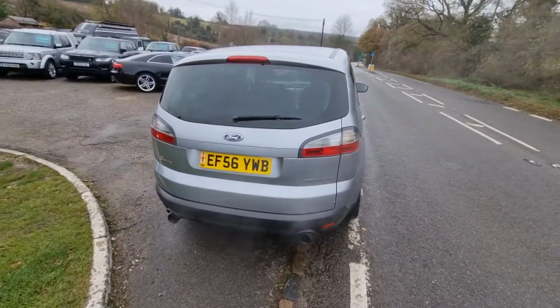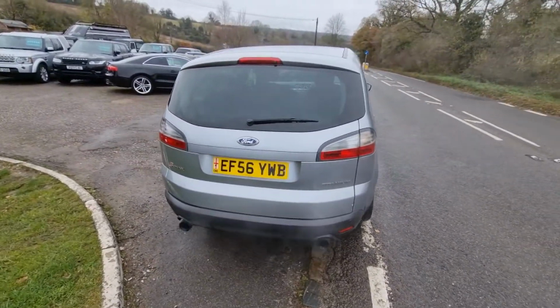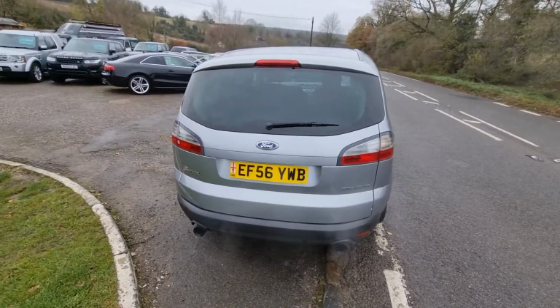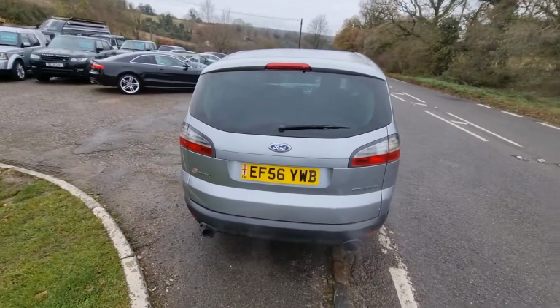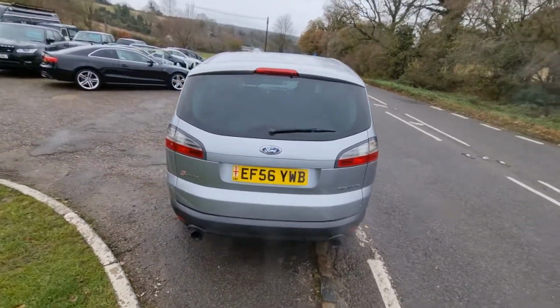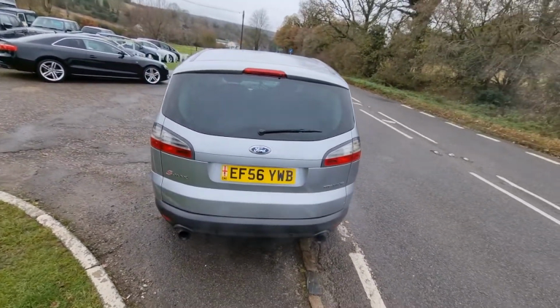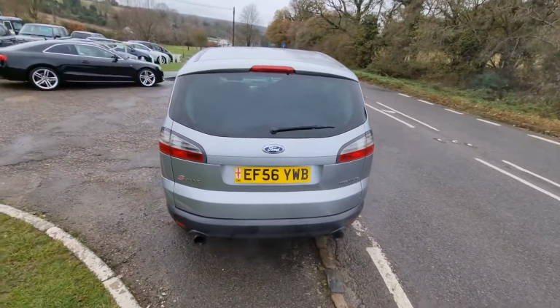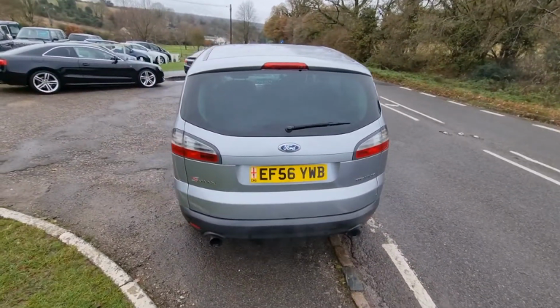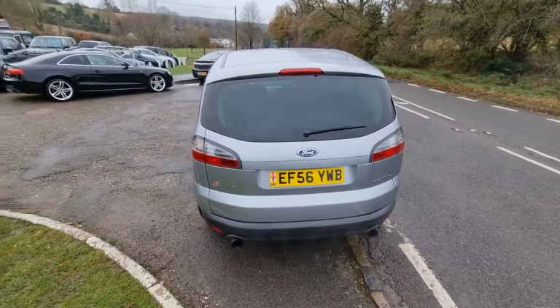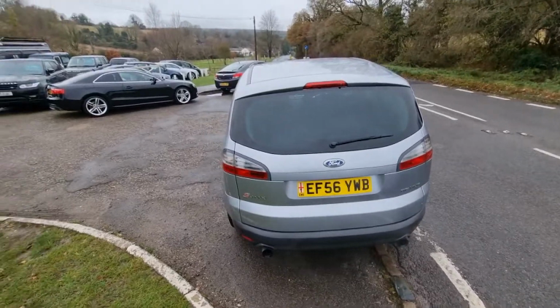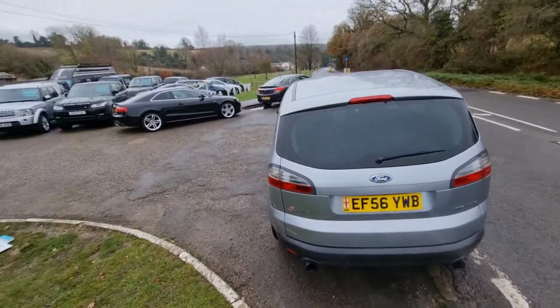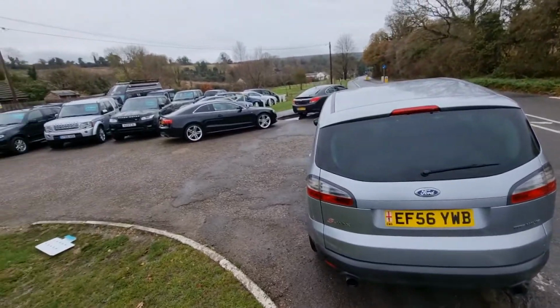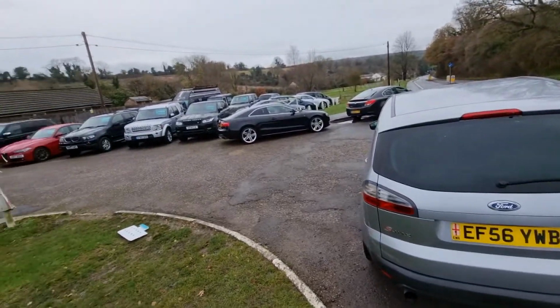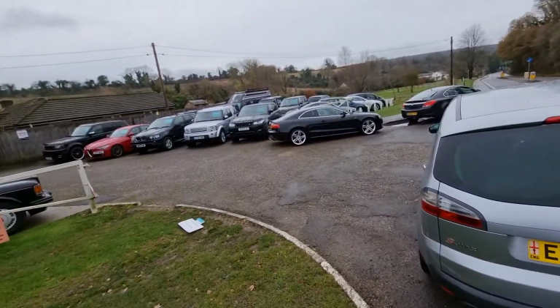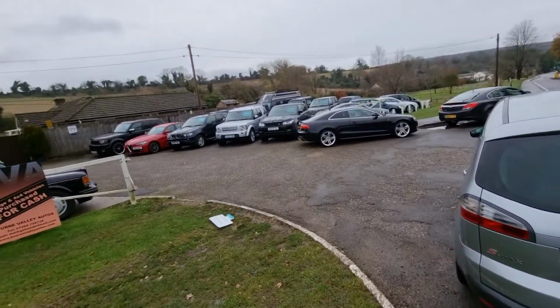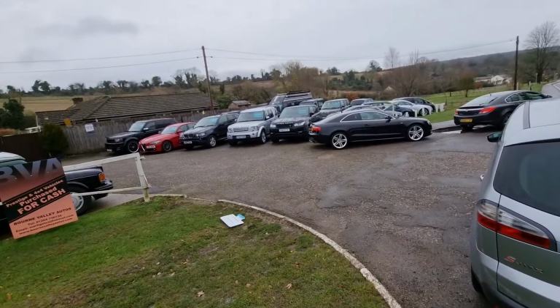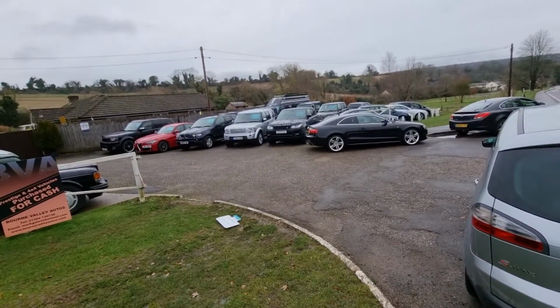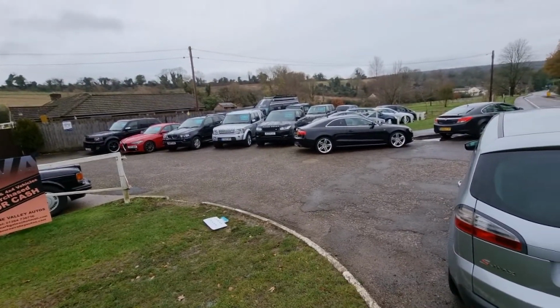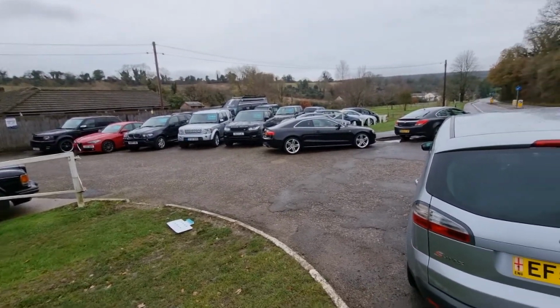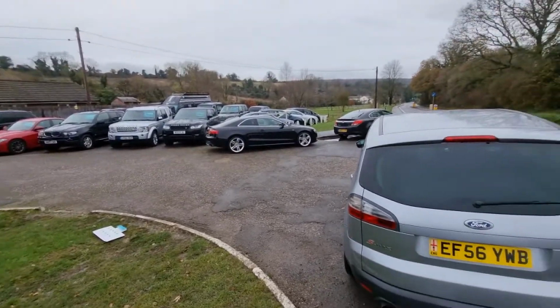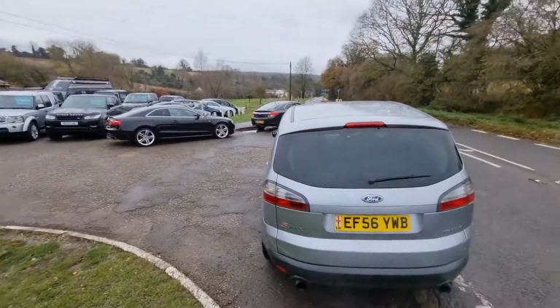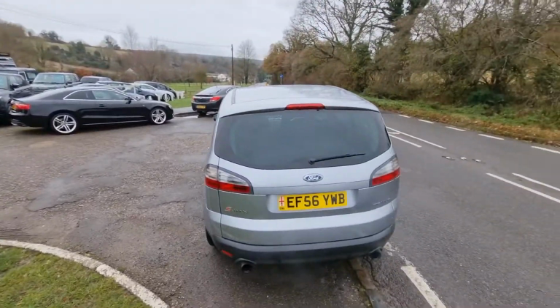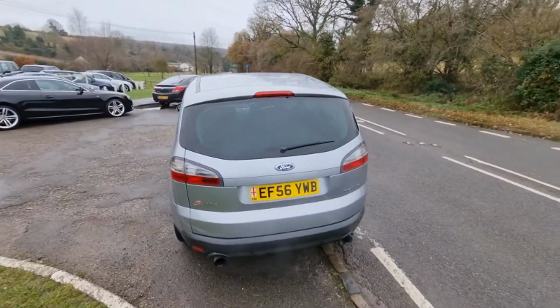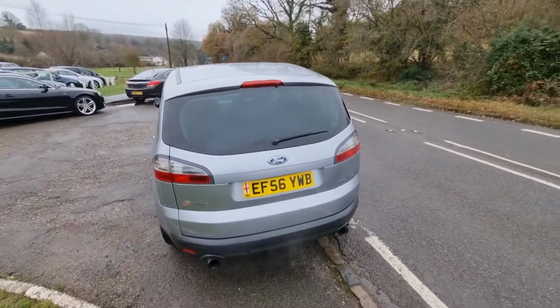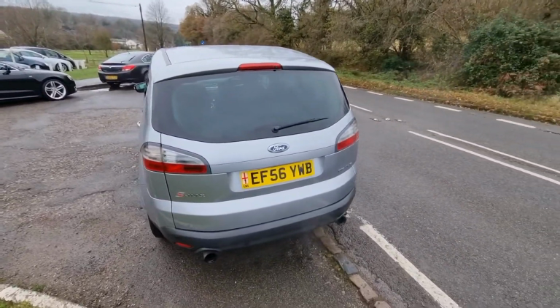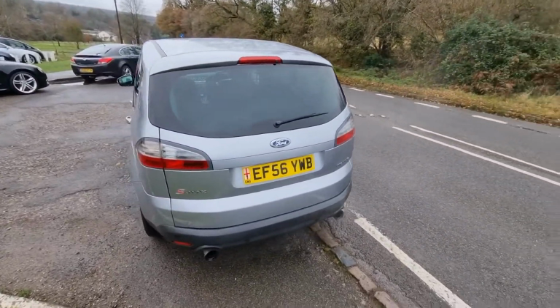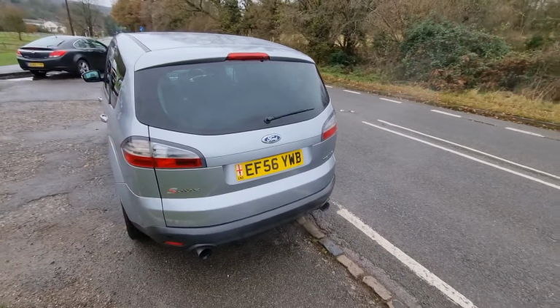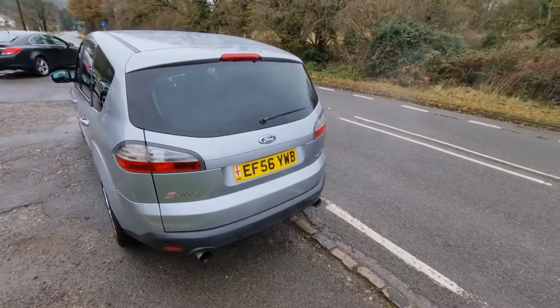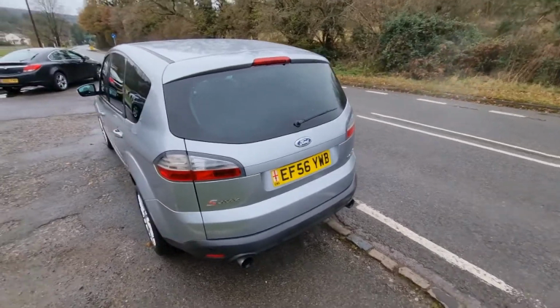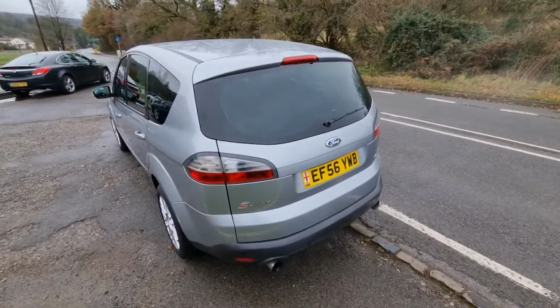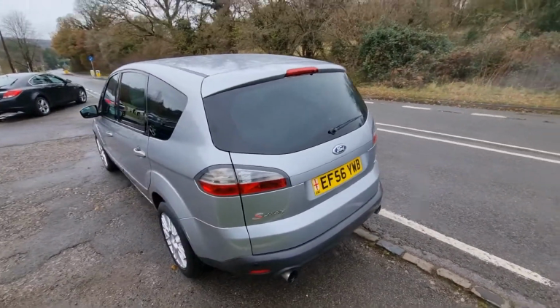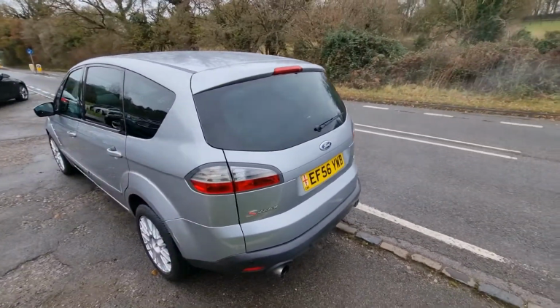By the way, we don't charge an admin fee to sell our cars. Look at these garages now — charging 500 quid to buy a car off them. We're not quite that cheeky.